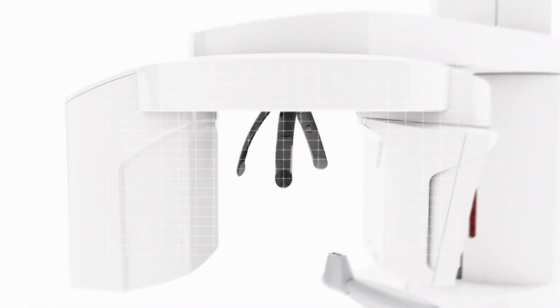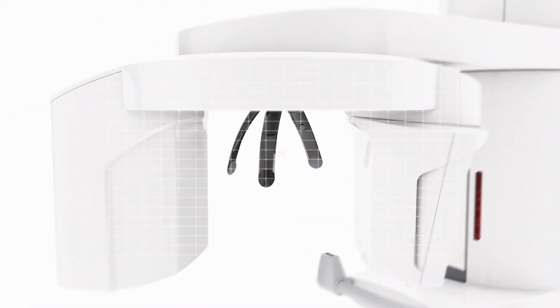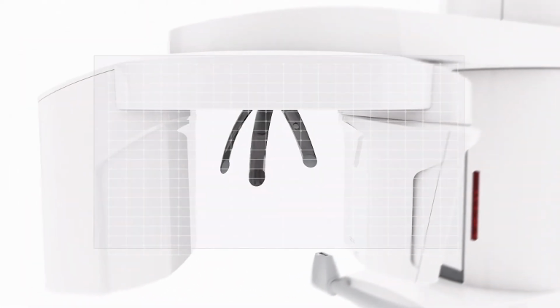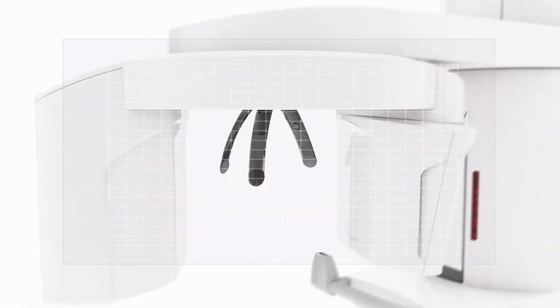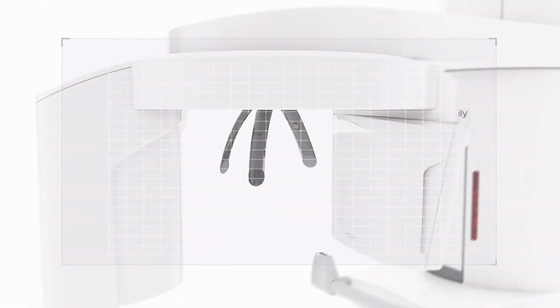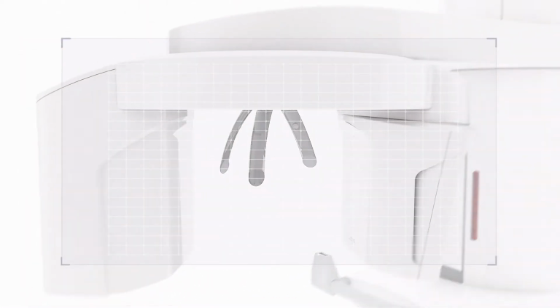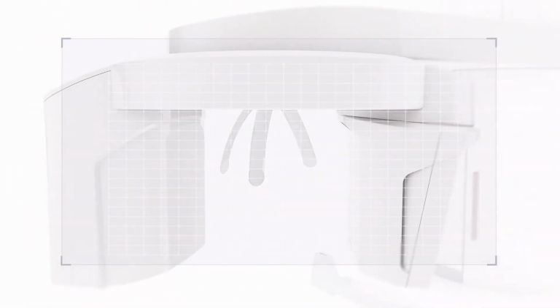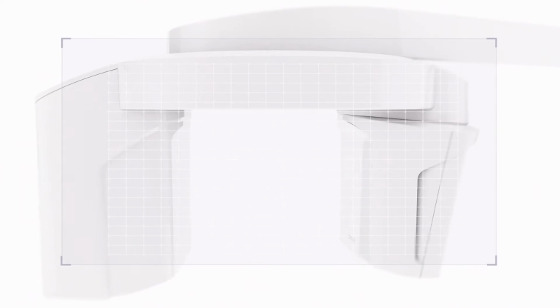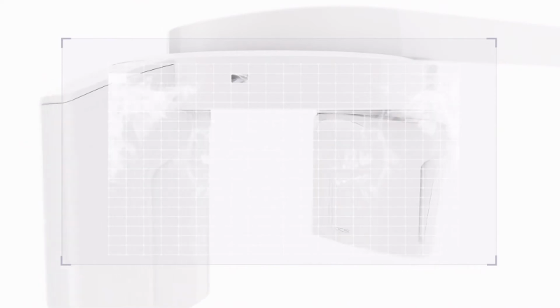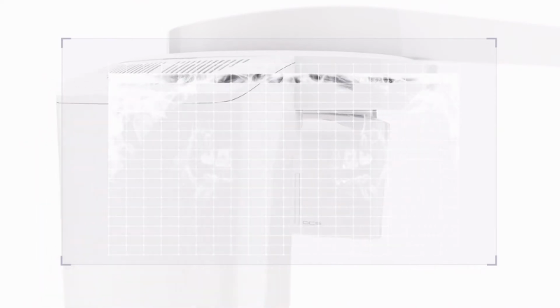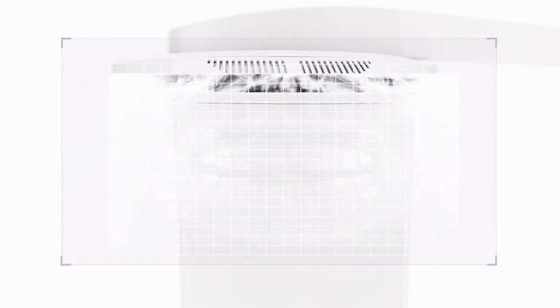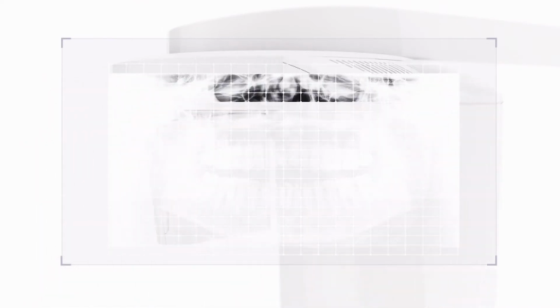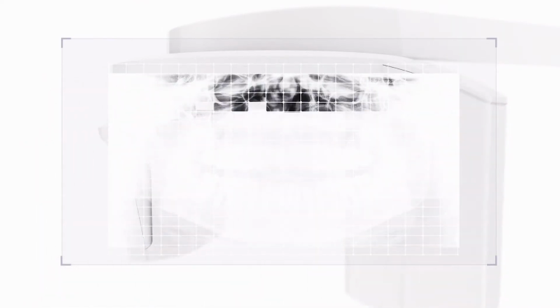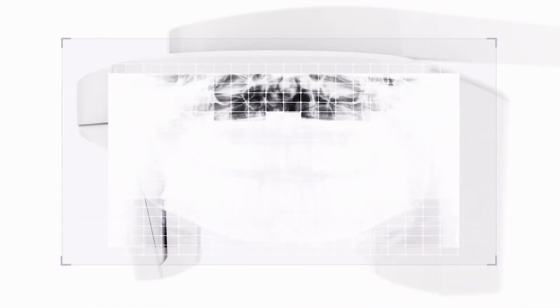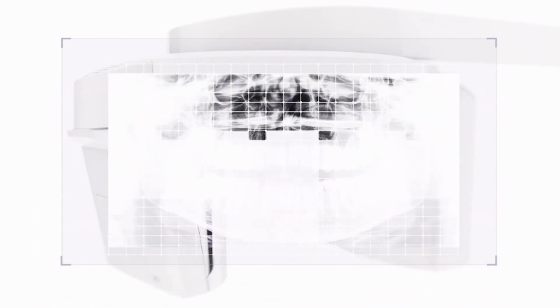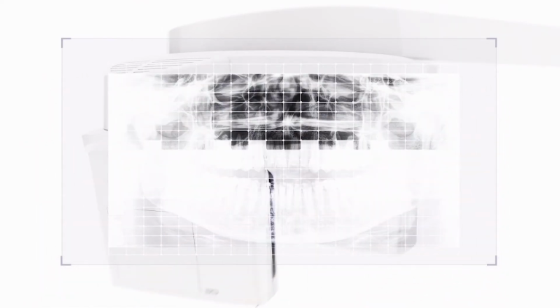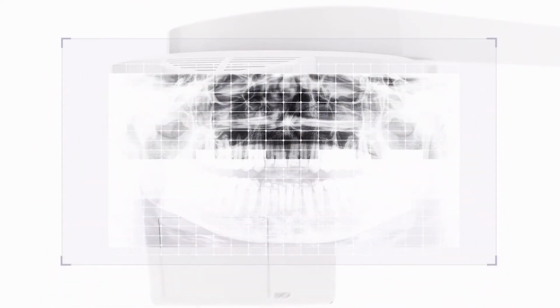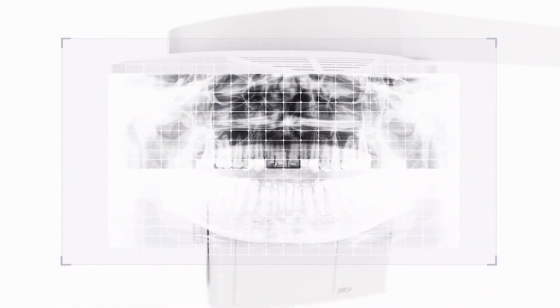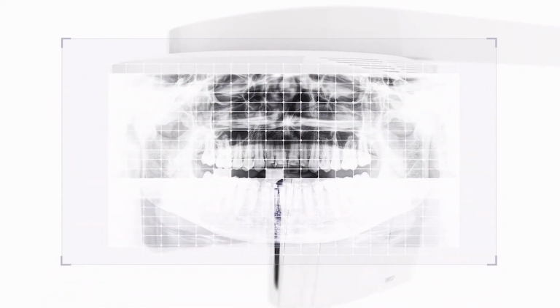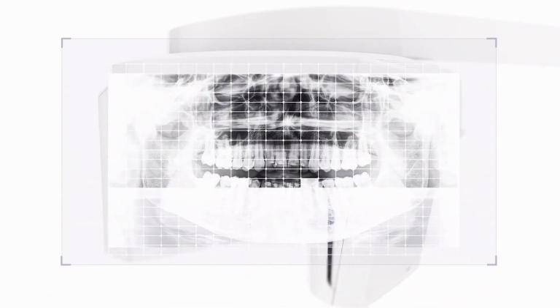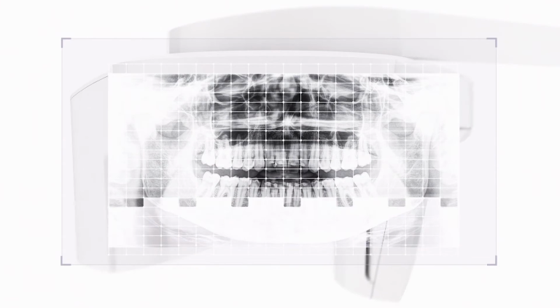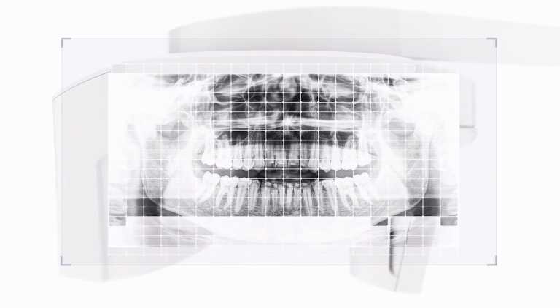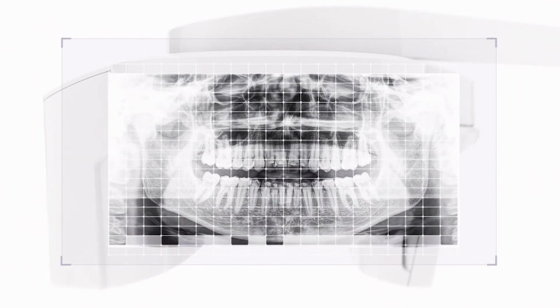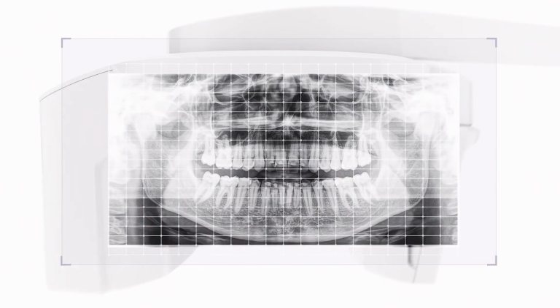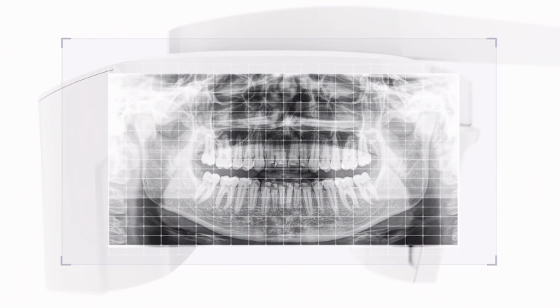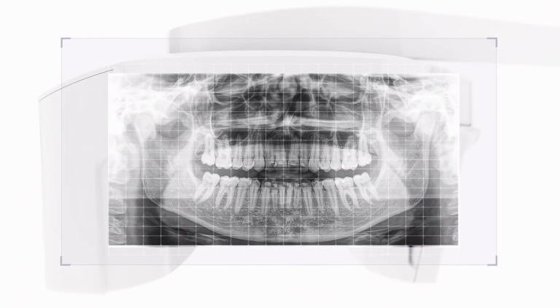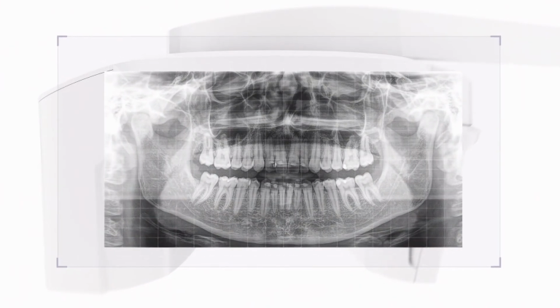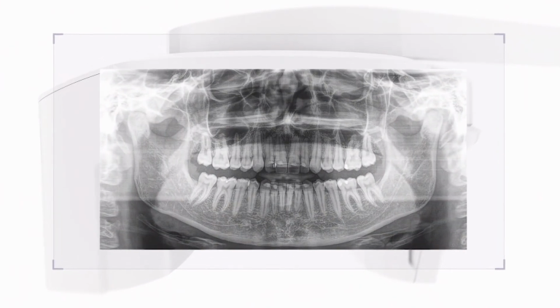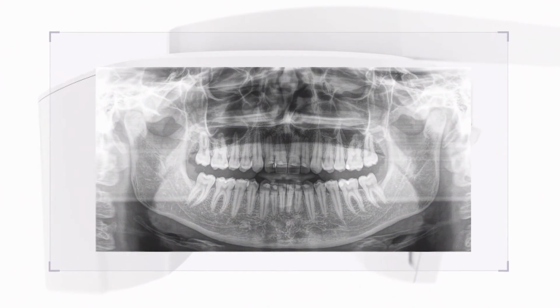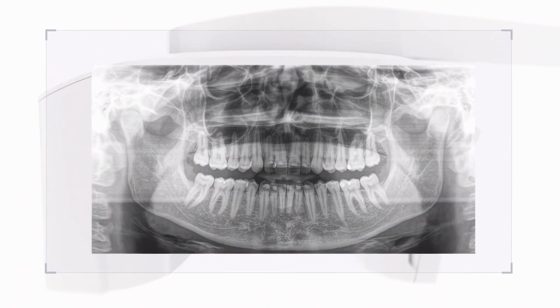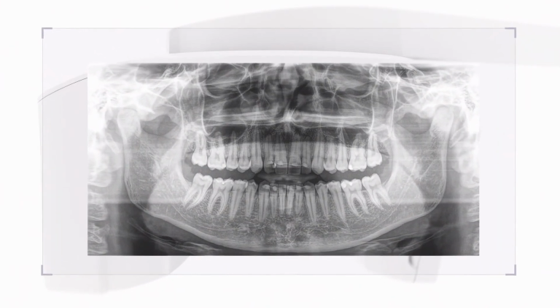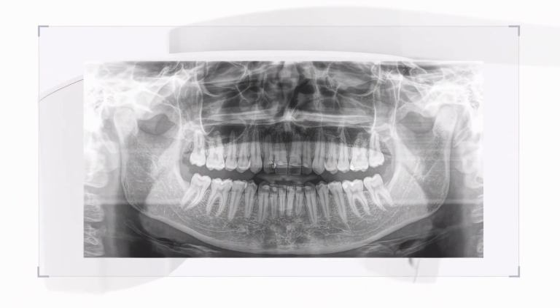The SL technology allows several thousand images to be created during one rotation, of which the fragments with the best focus are pieced together to give you an incomparably sharp result.